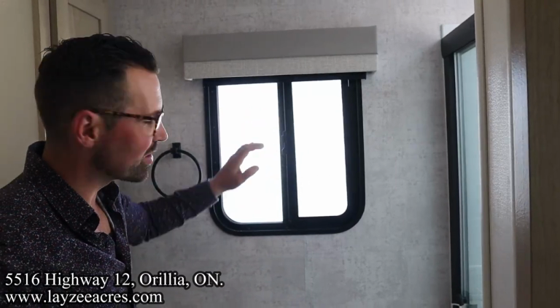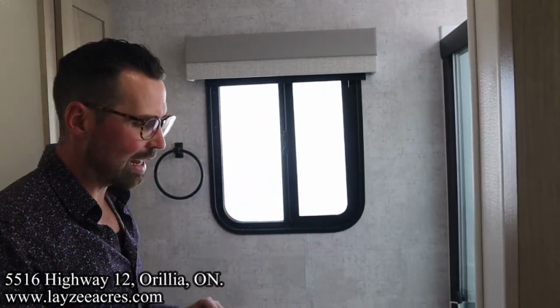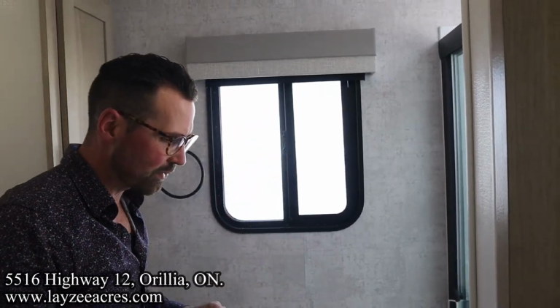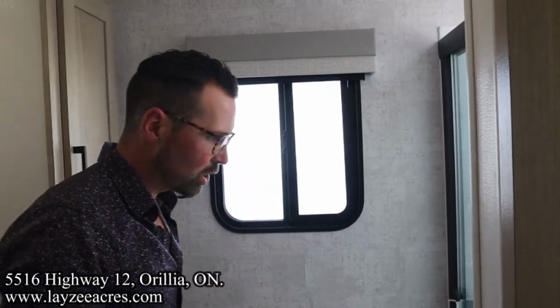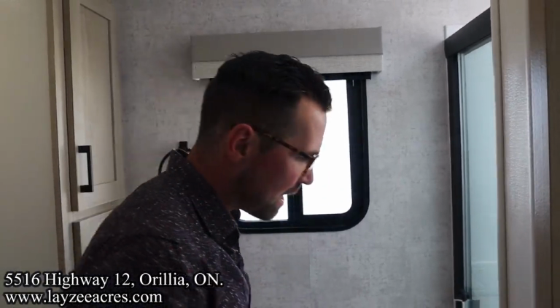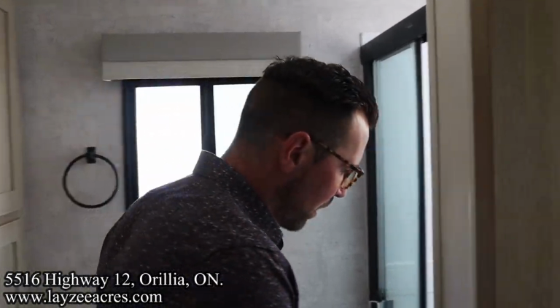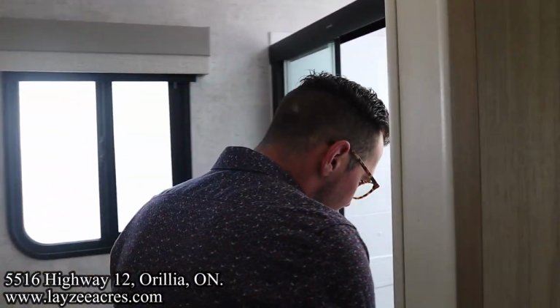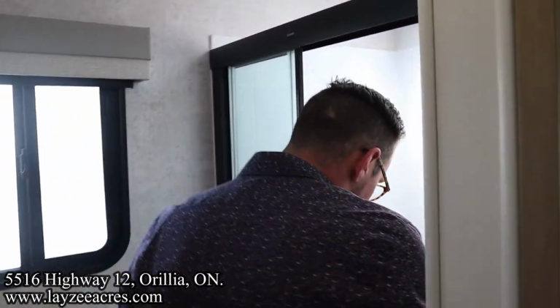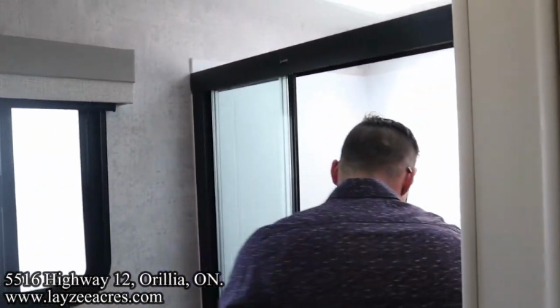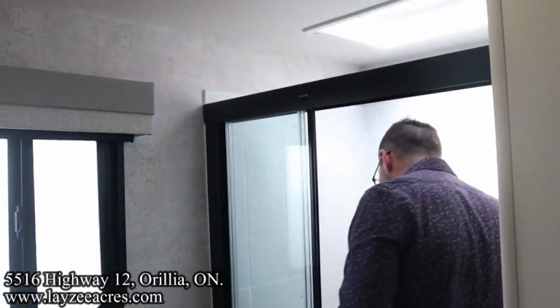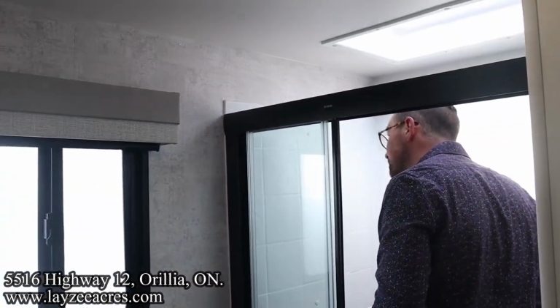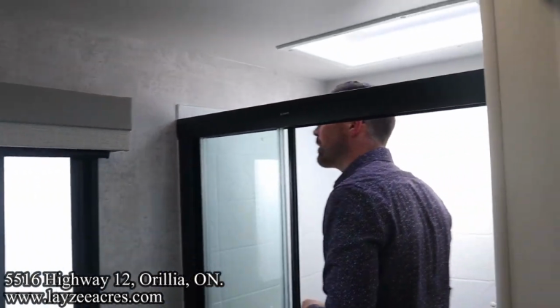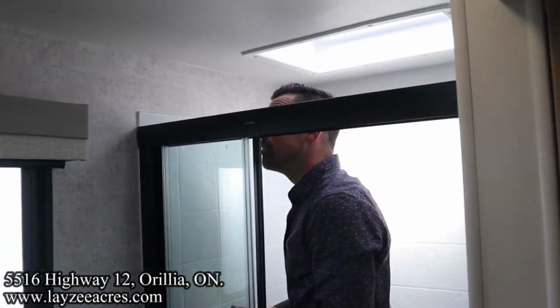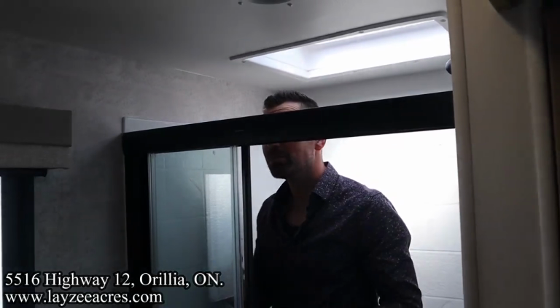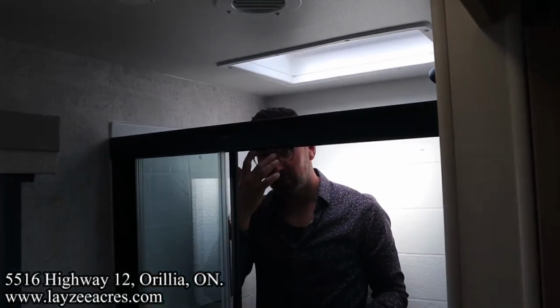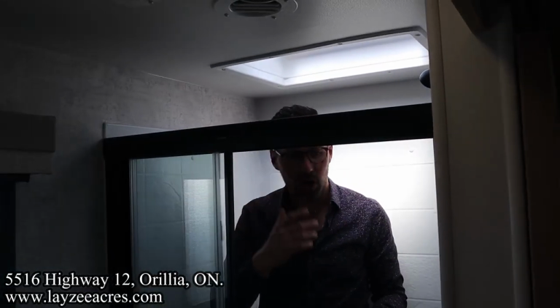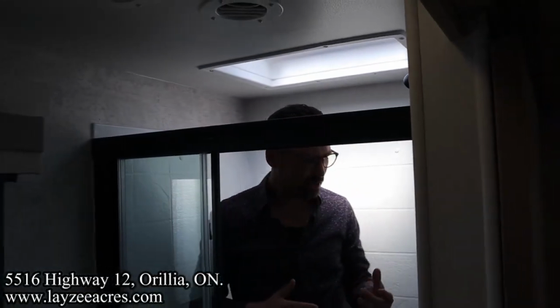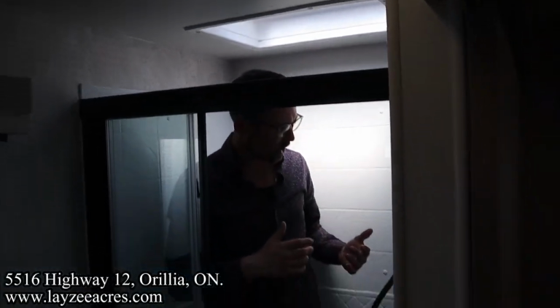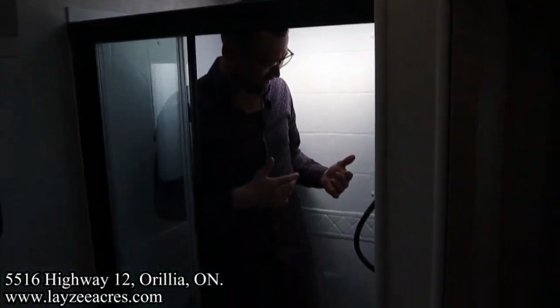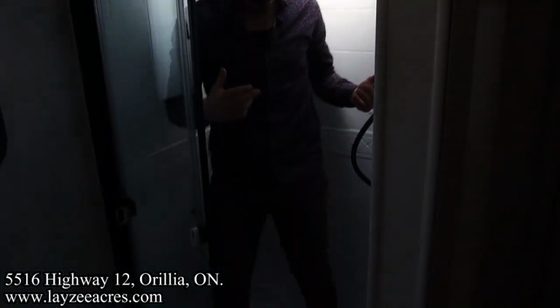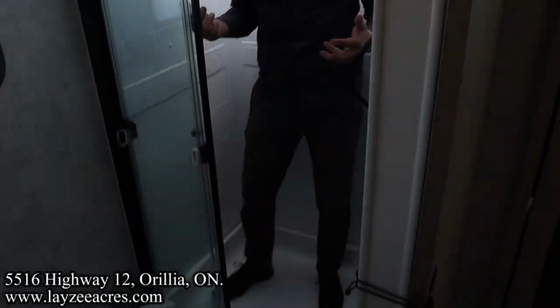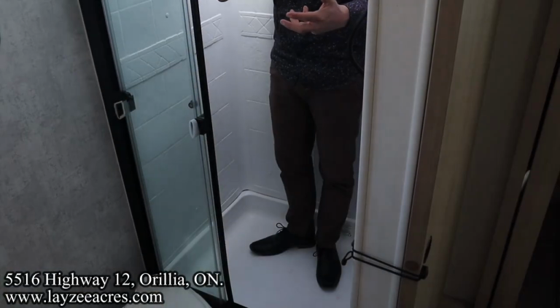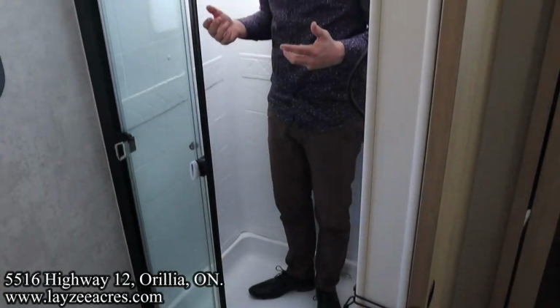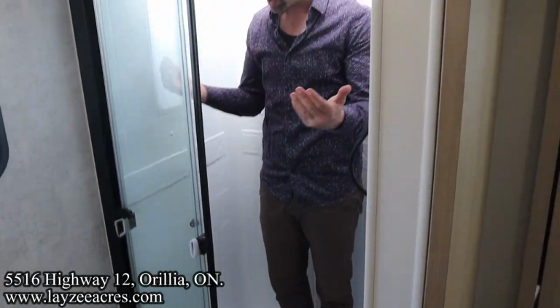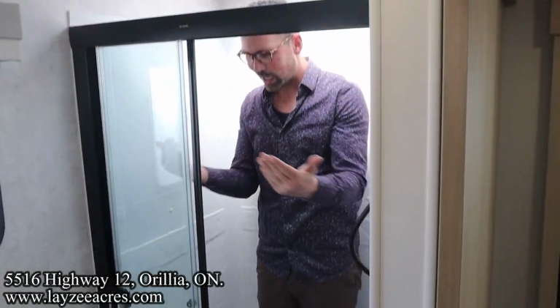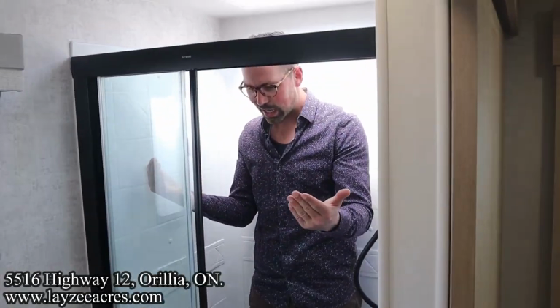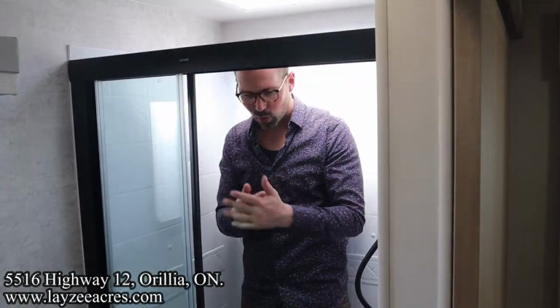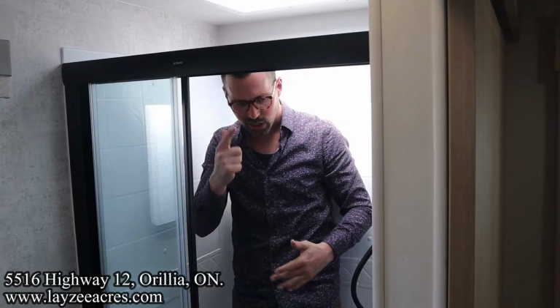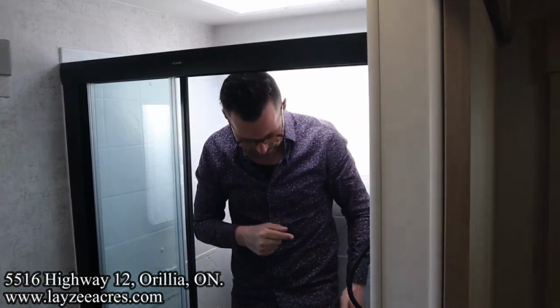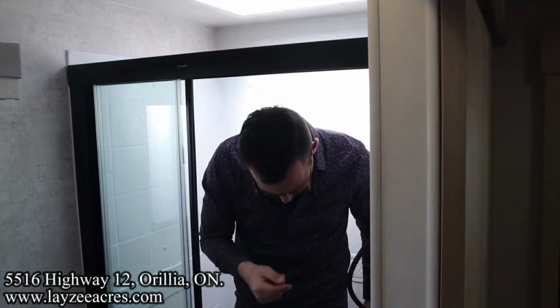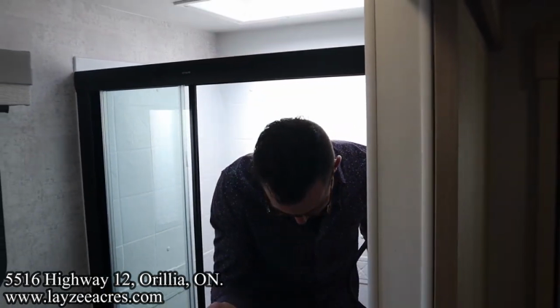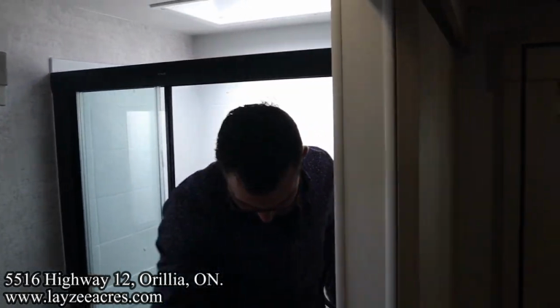Frosted glass for you shy people. And then up into the shower here — I'm six feet tall, lots of overhead height here. This is a two-person shower with nice glass doors.